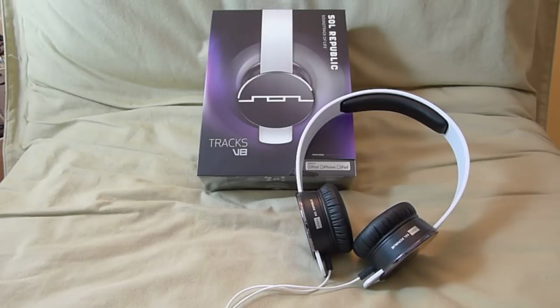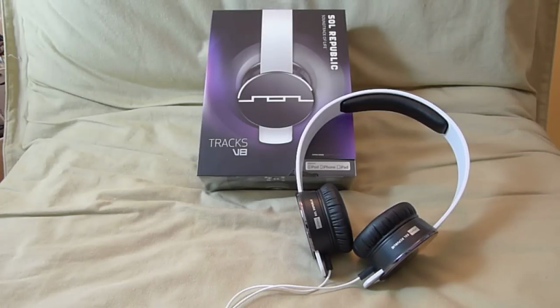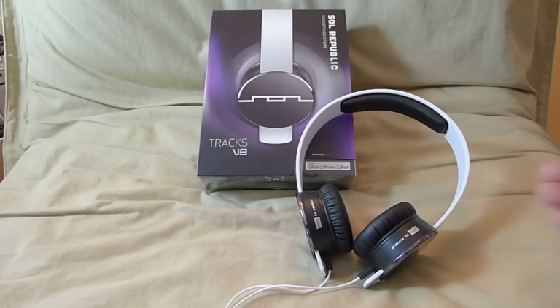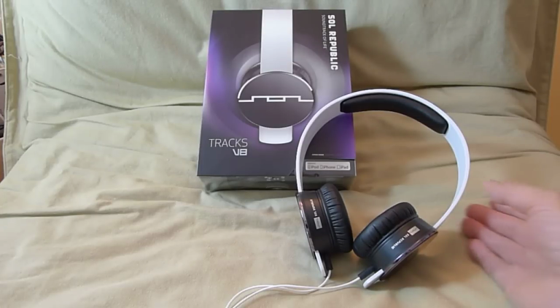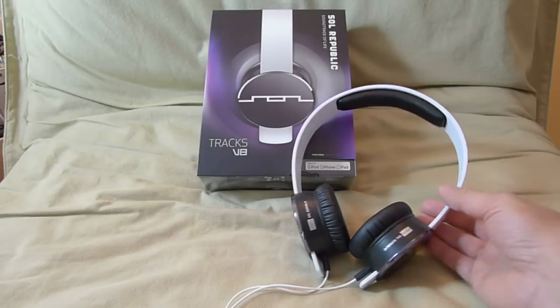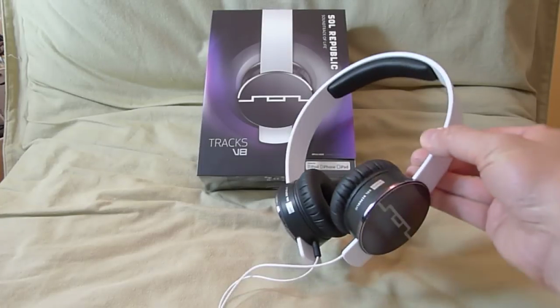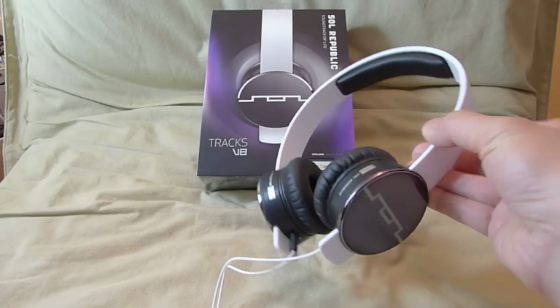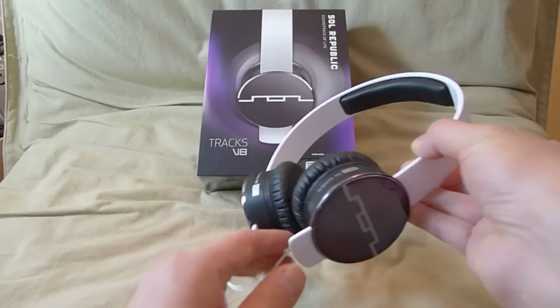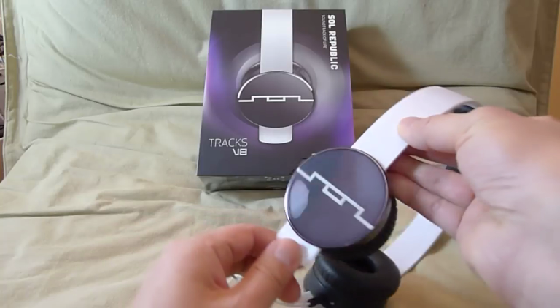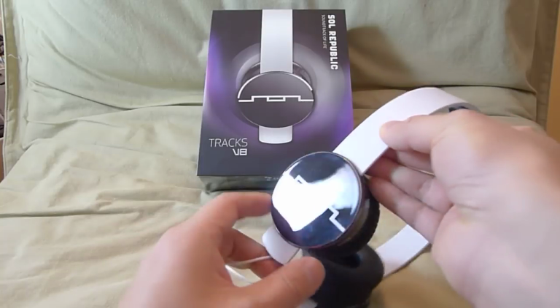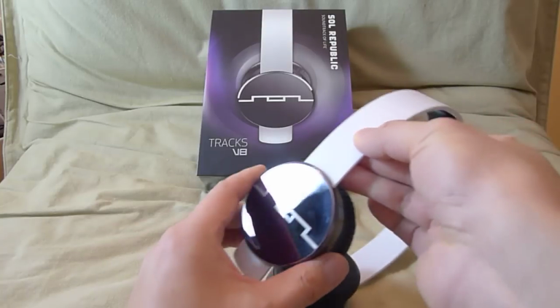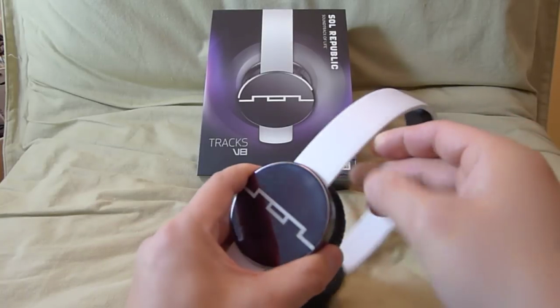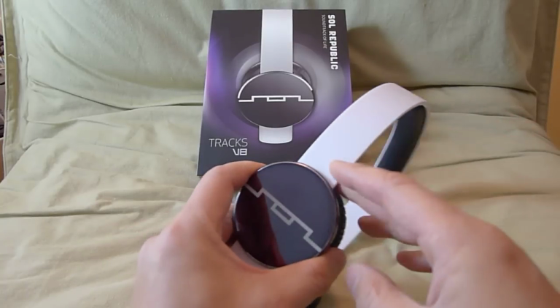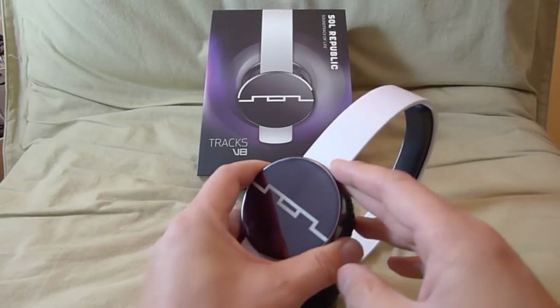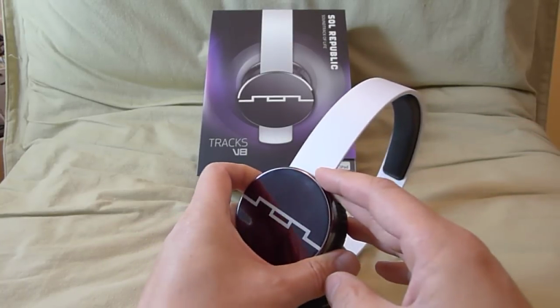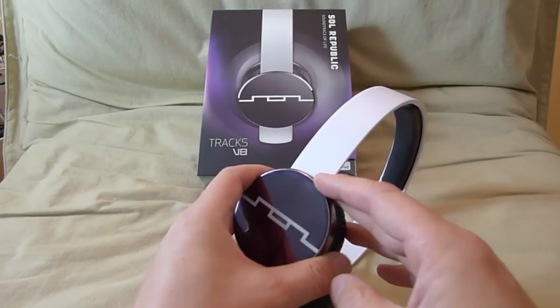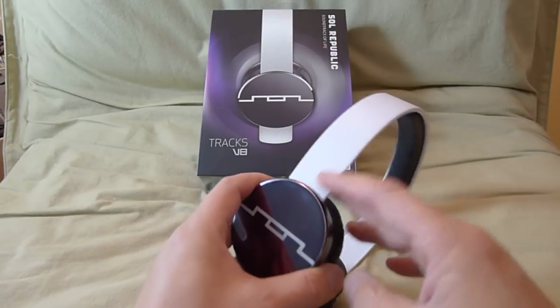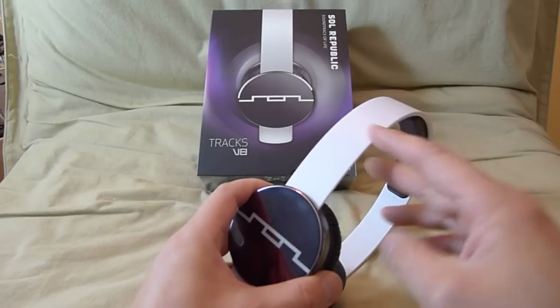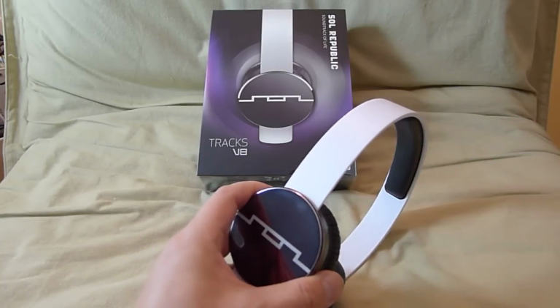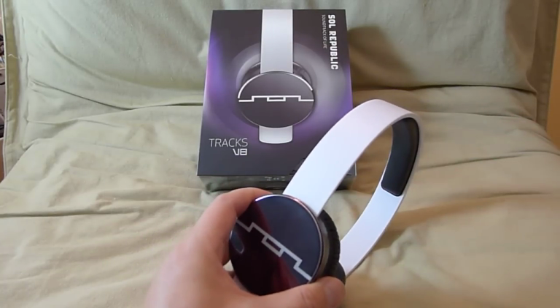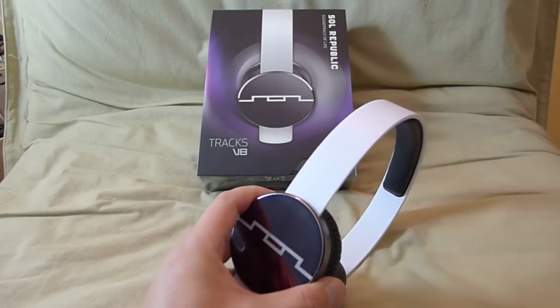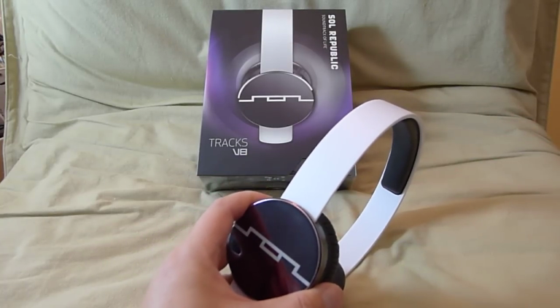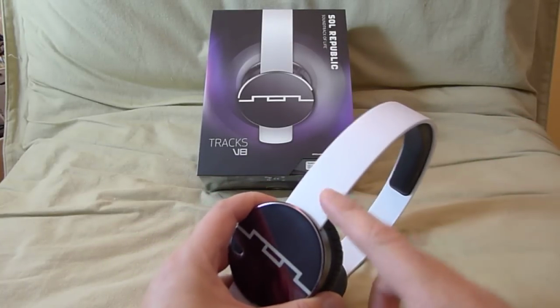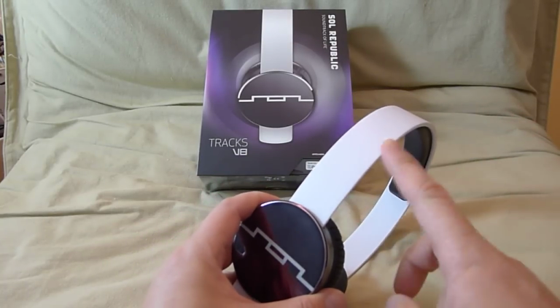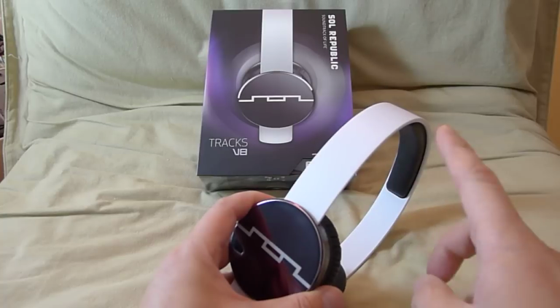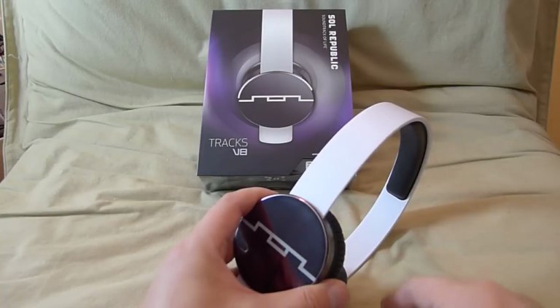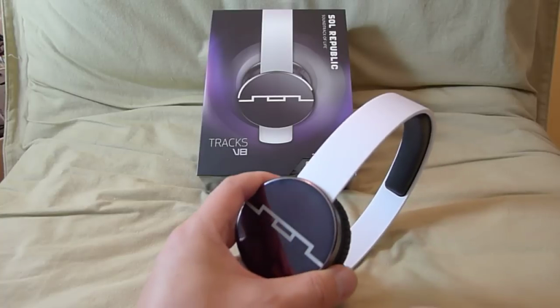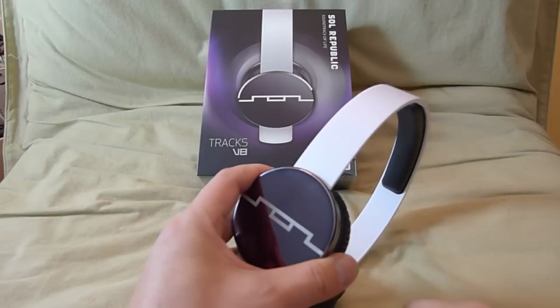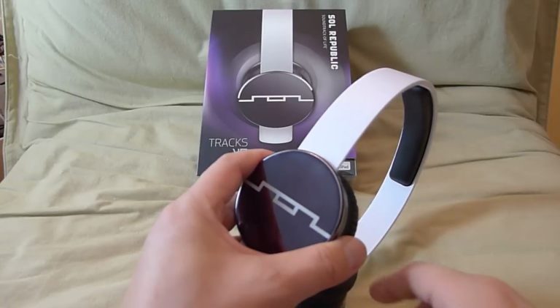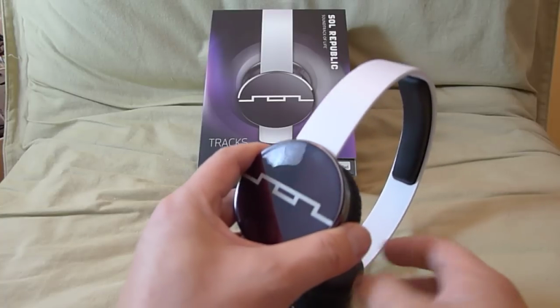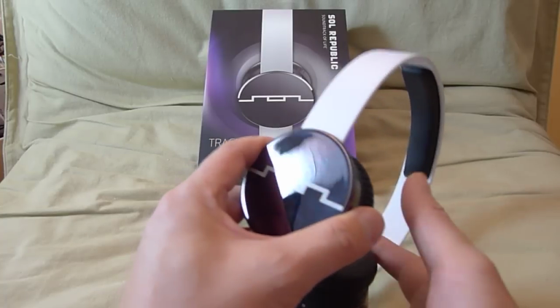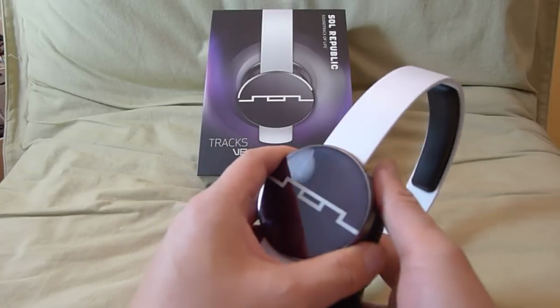Let me show you around the headphones first. You can get it in a wide variety of colors. I have it in white here as you can see. It comes in red, blue, purple, yellow — whatever color you desire.